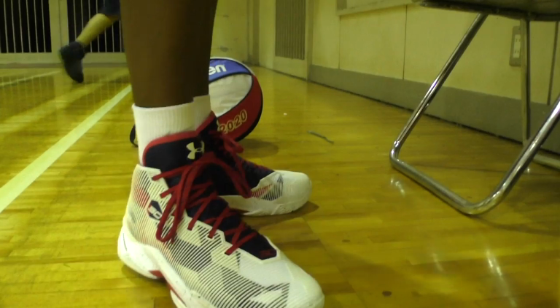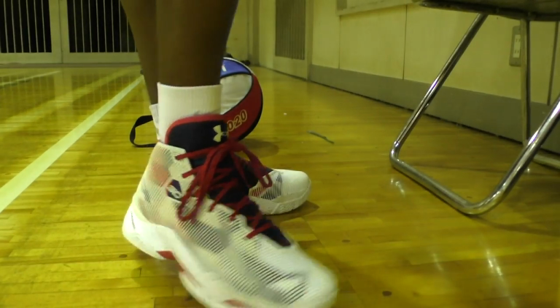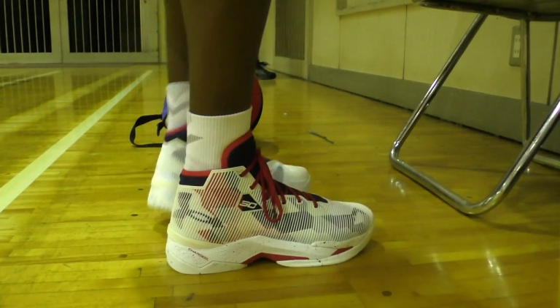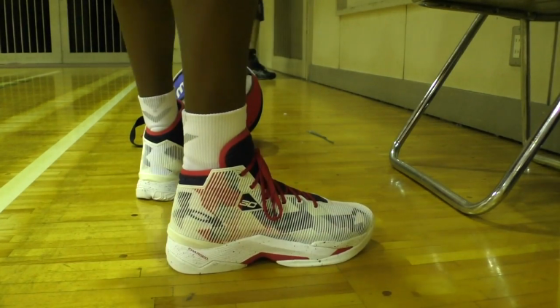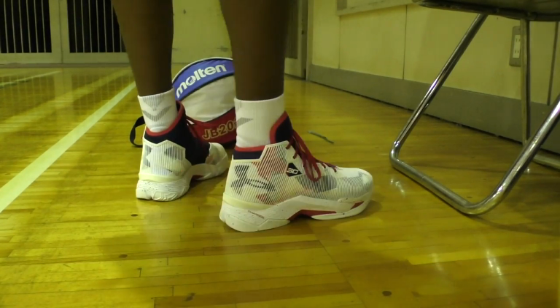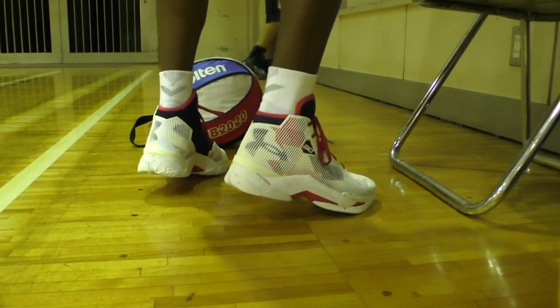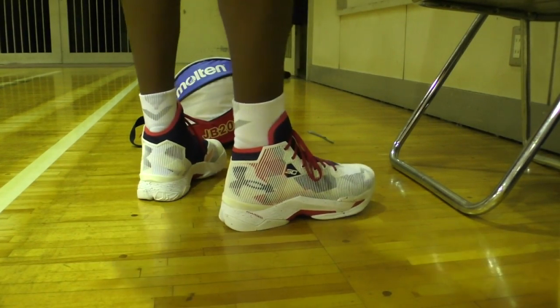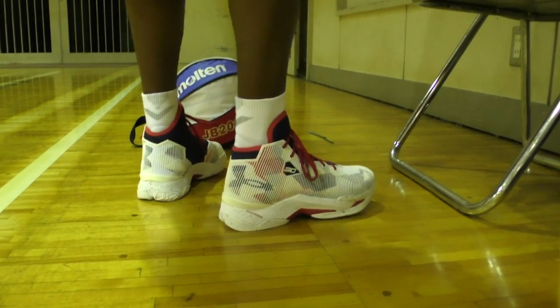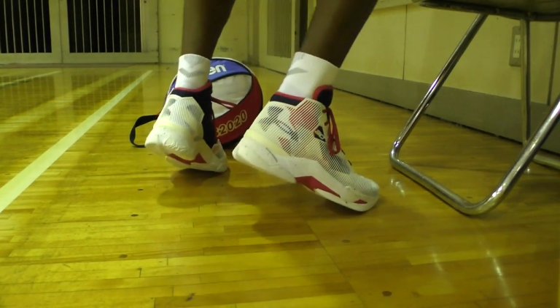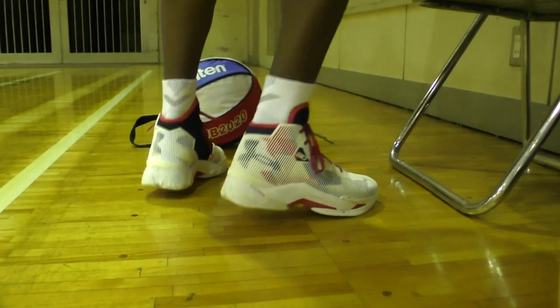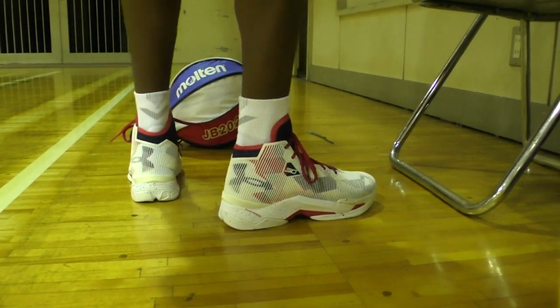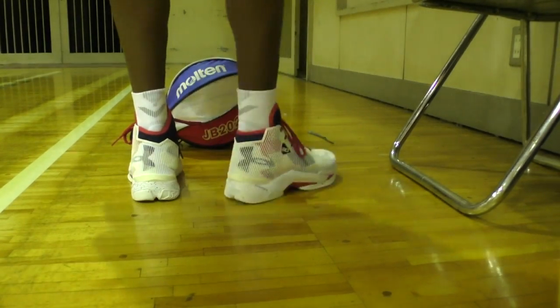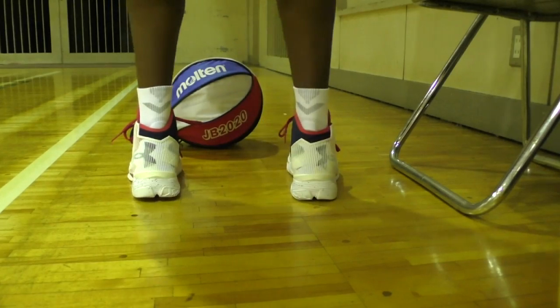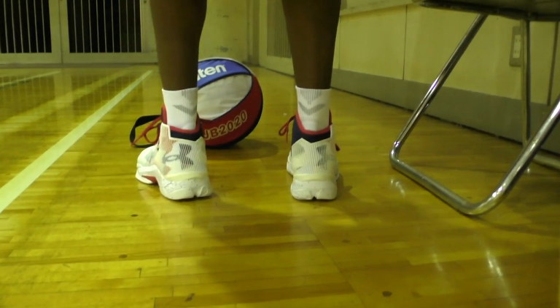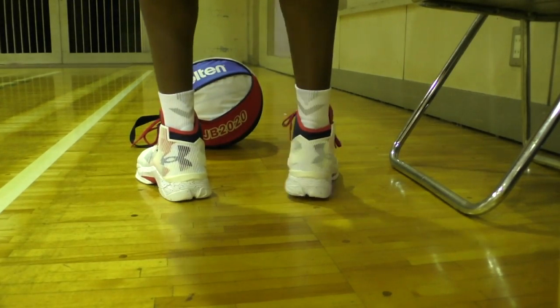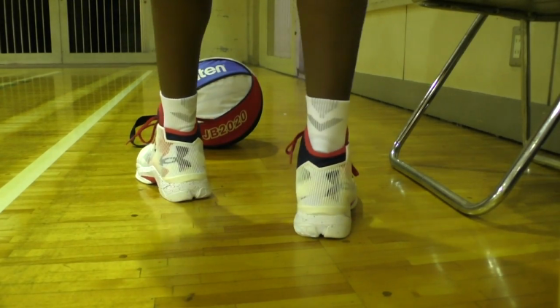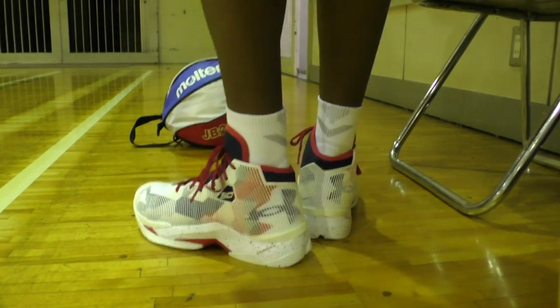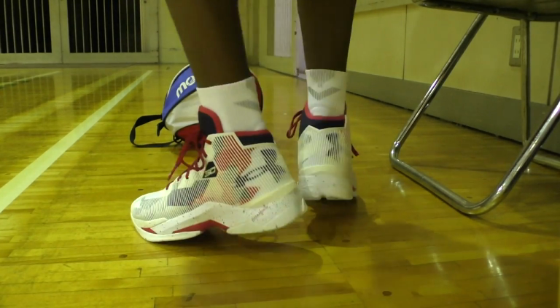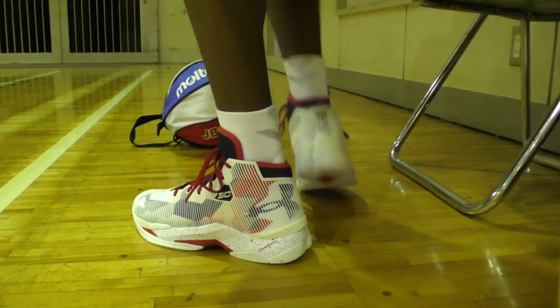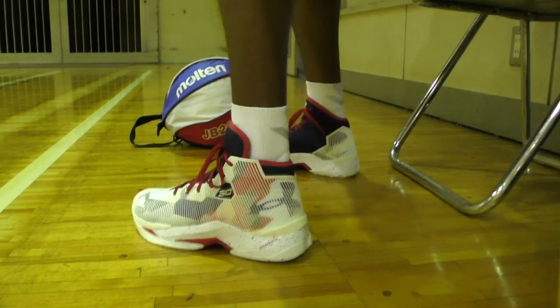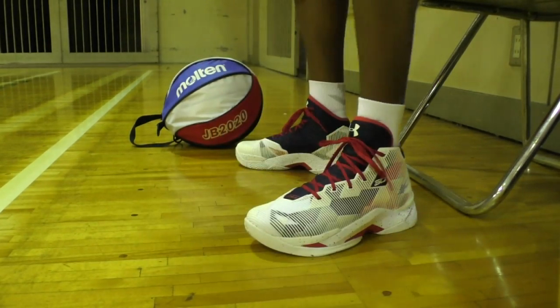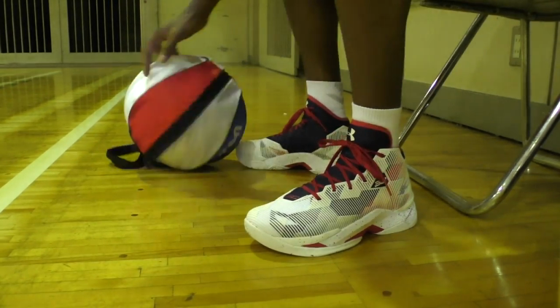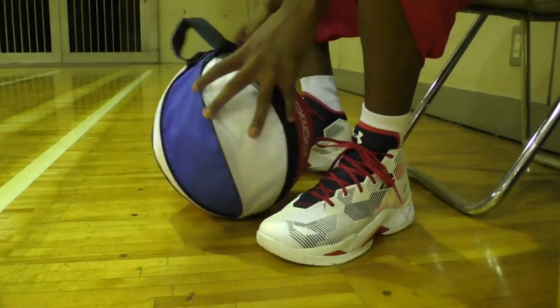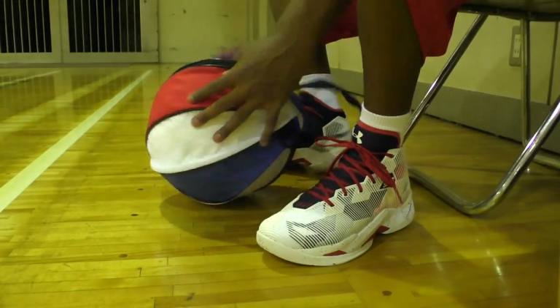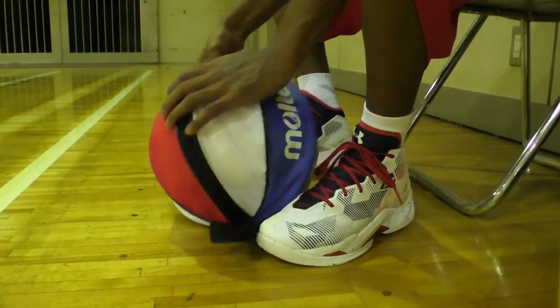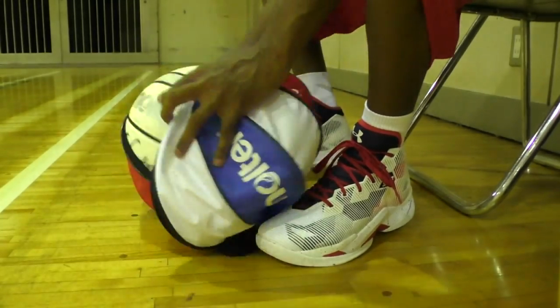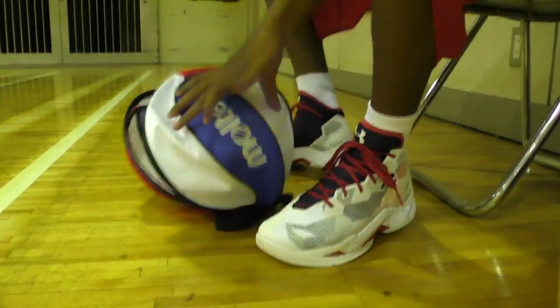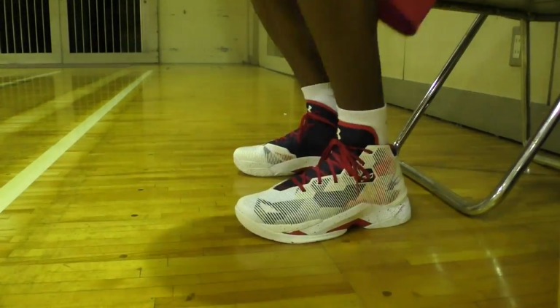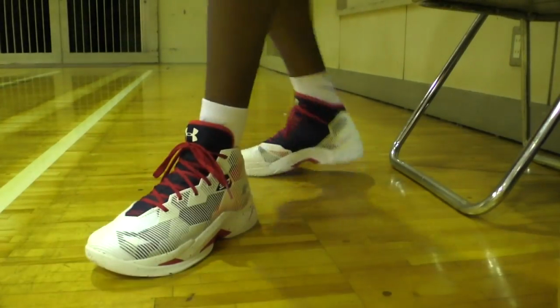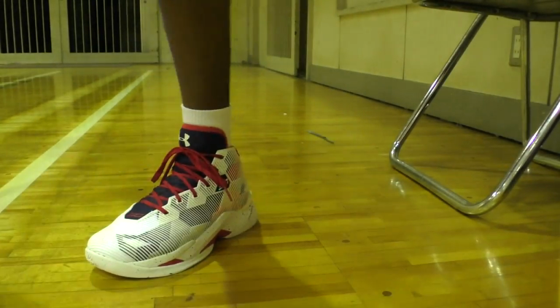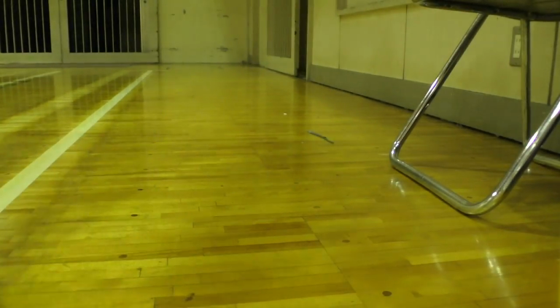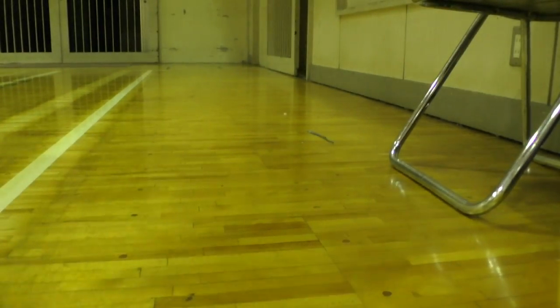That kind of fit is somewhat hard for me to find because my feet are so skinny. And then just a few first steps — checking out the forefoot, the materials, and how they flex. It was just great for the first few steps.